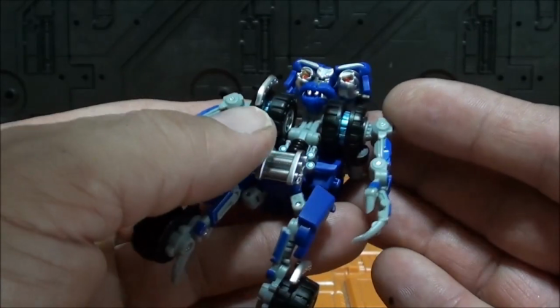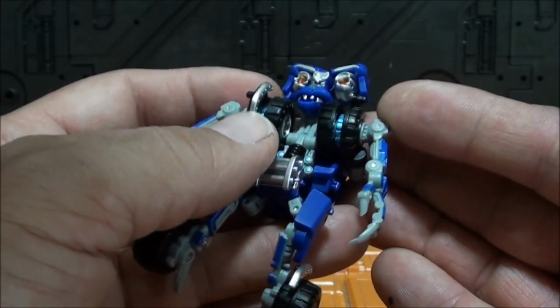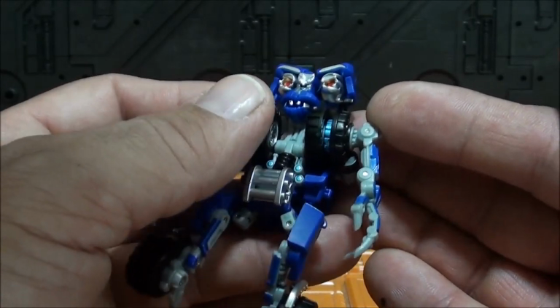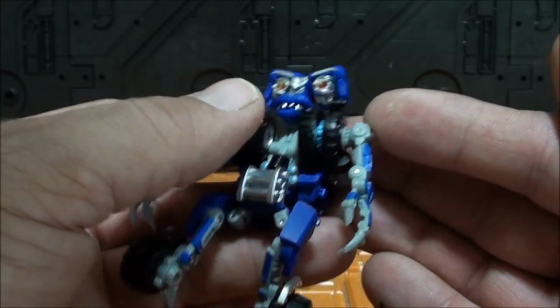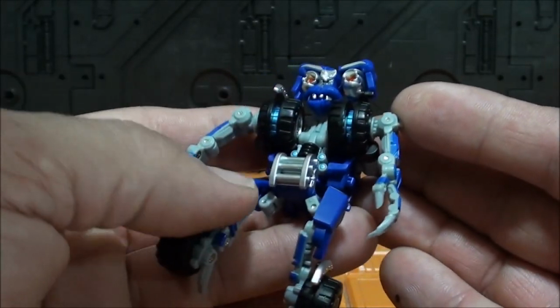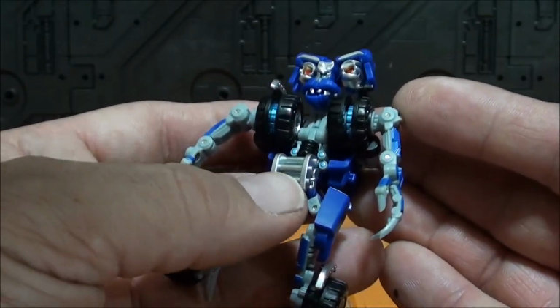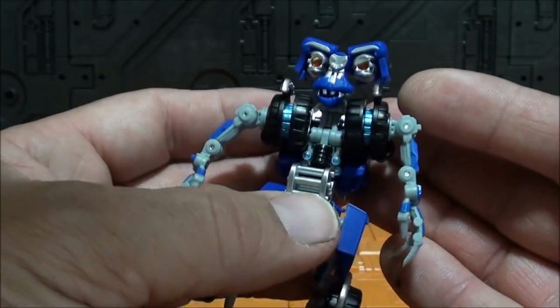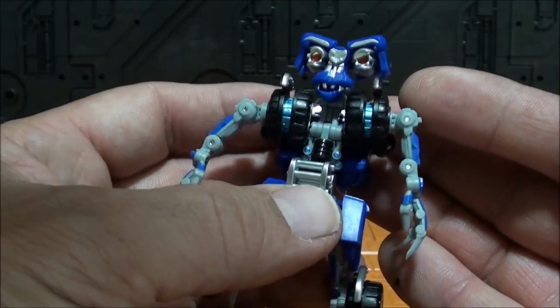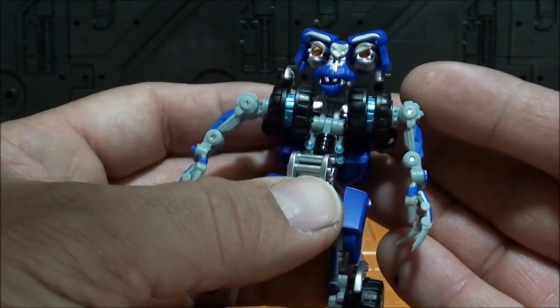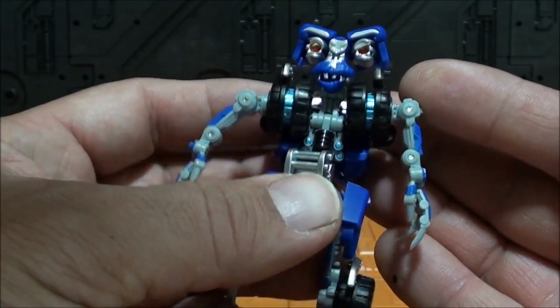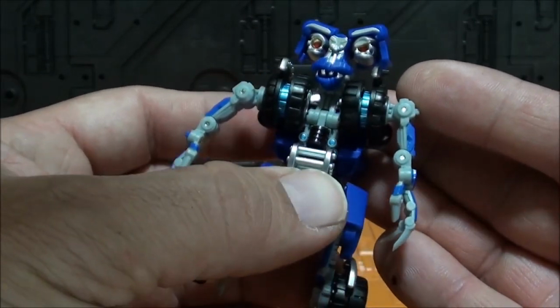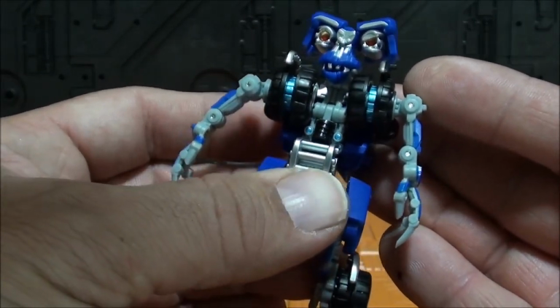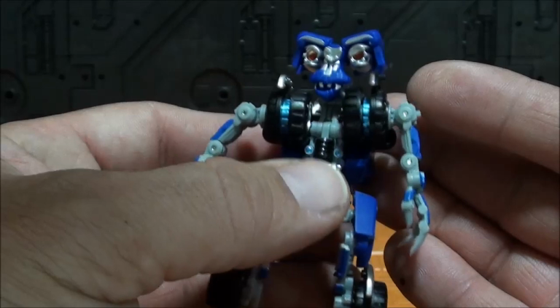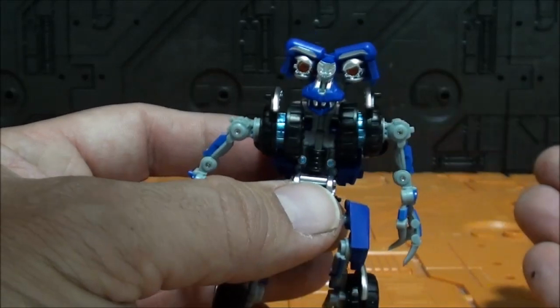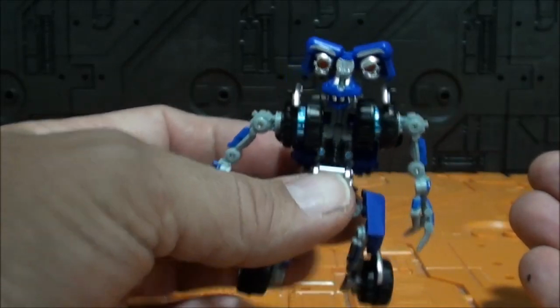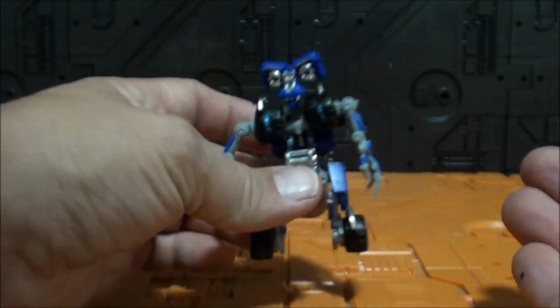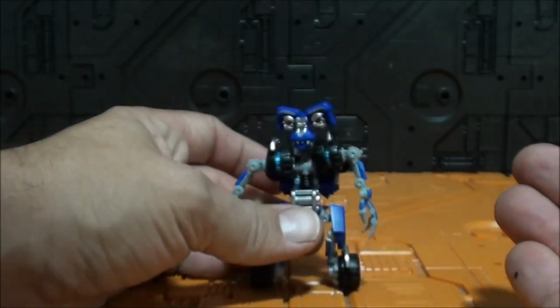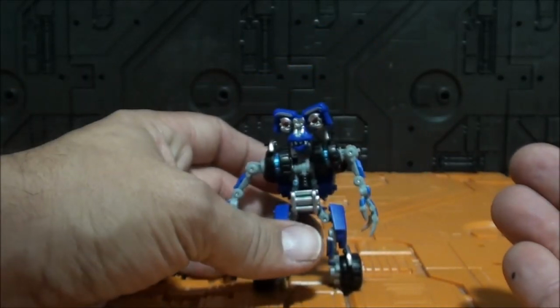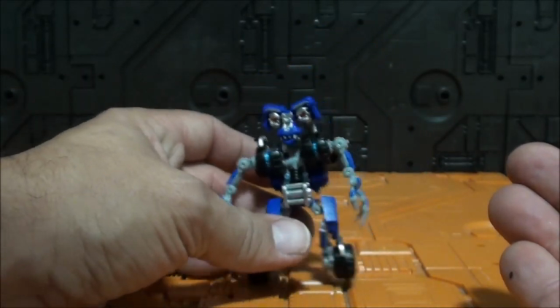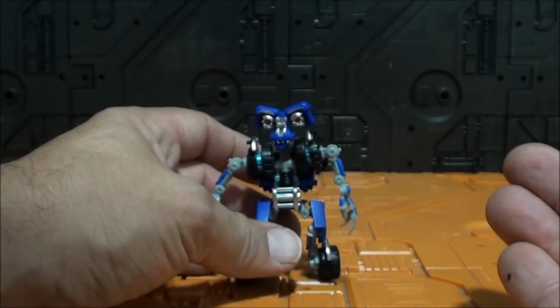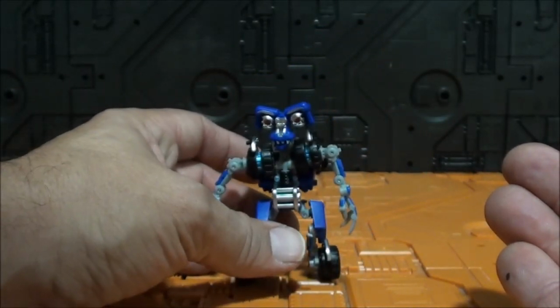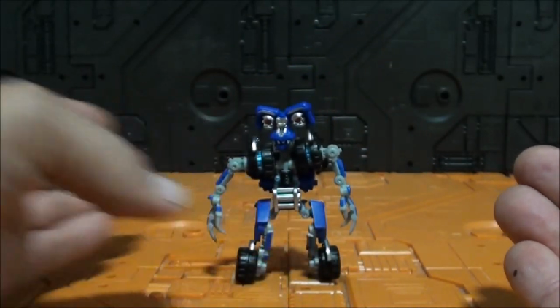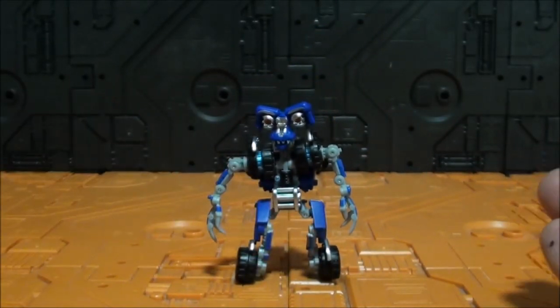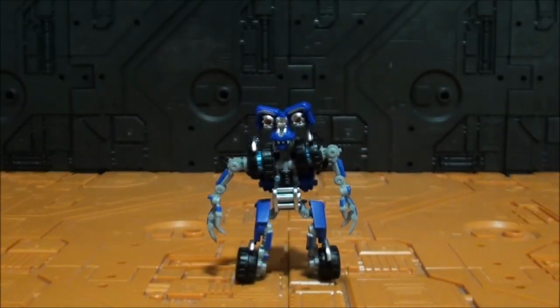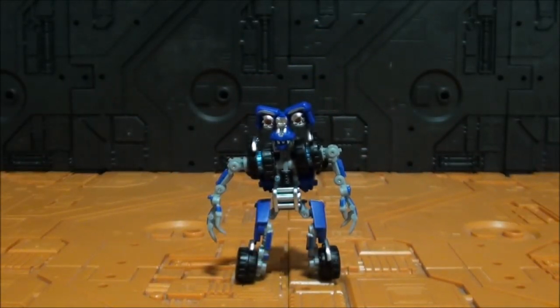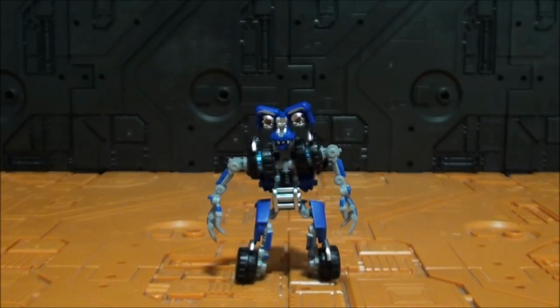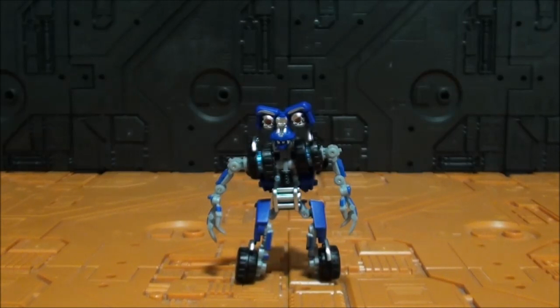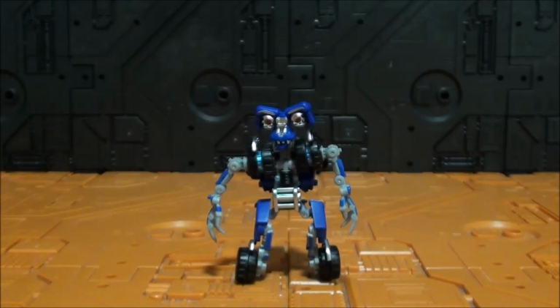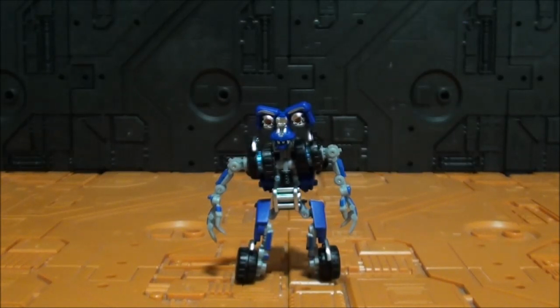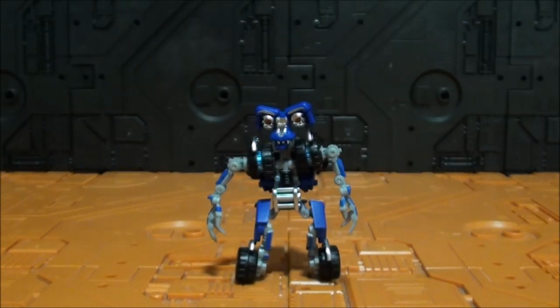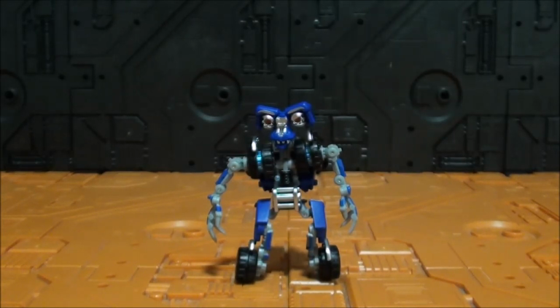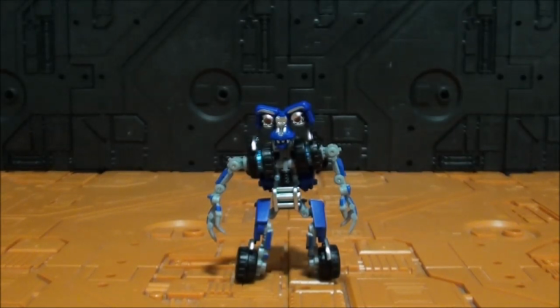Ya les digo que en general es una figura que para su tamaño es realmente impresionante para el pequeño tamaño que tiene.